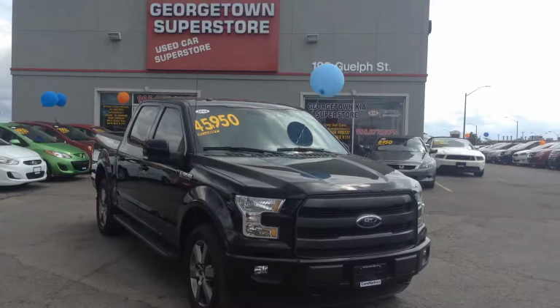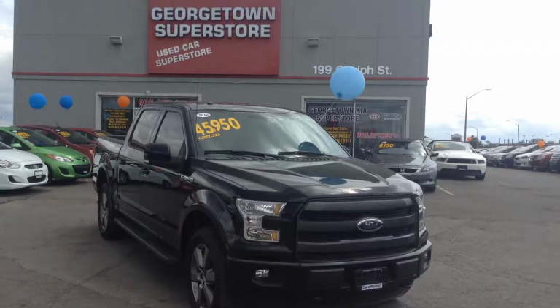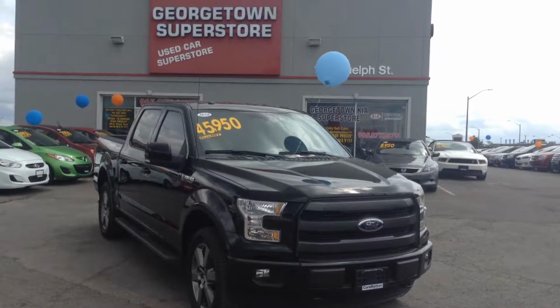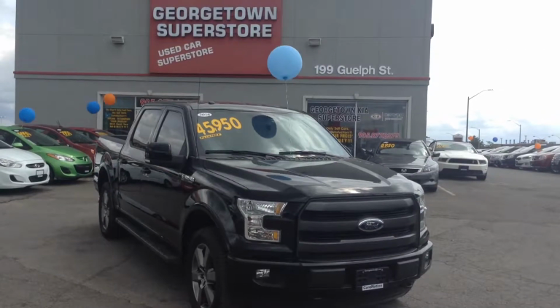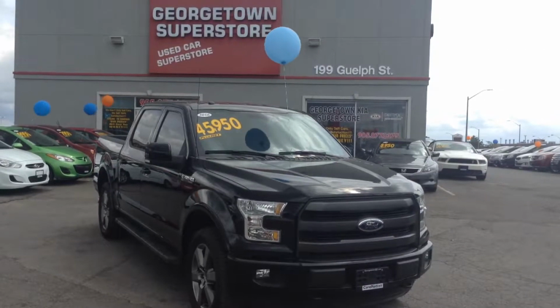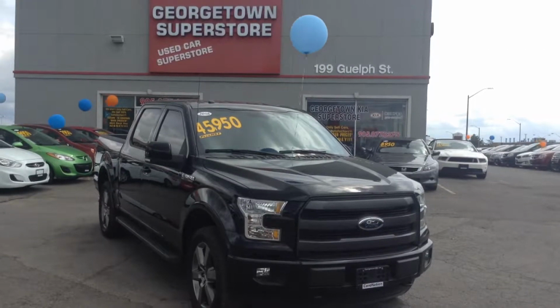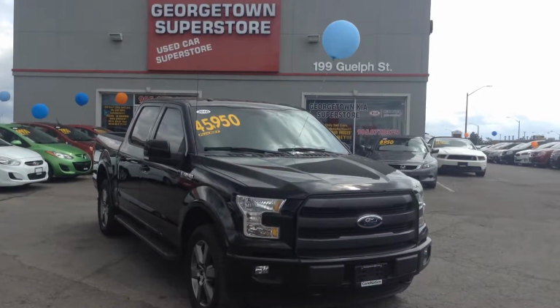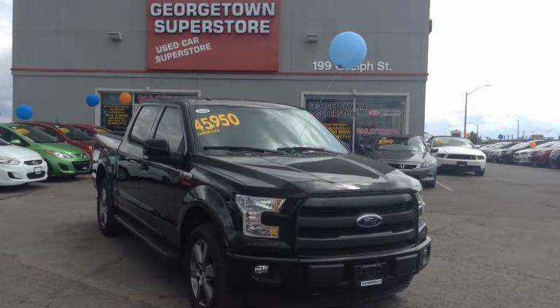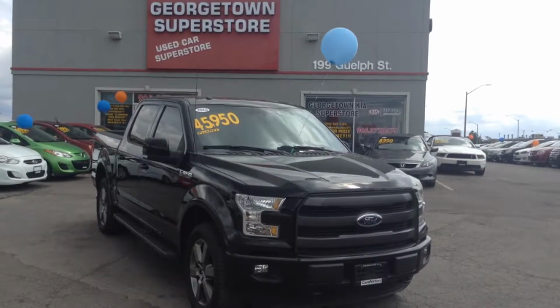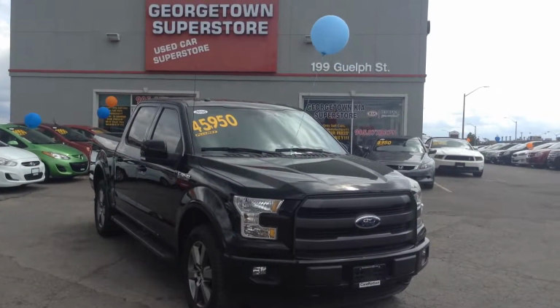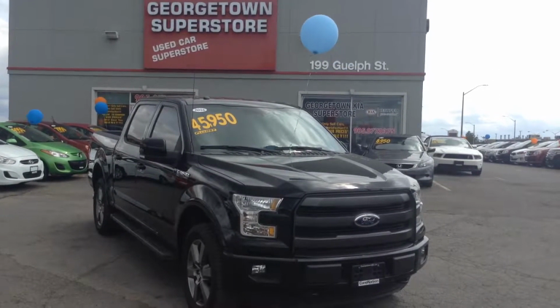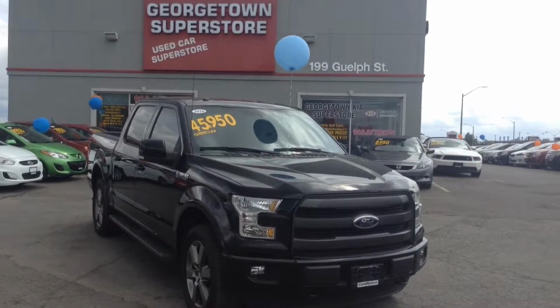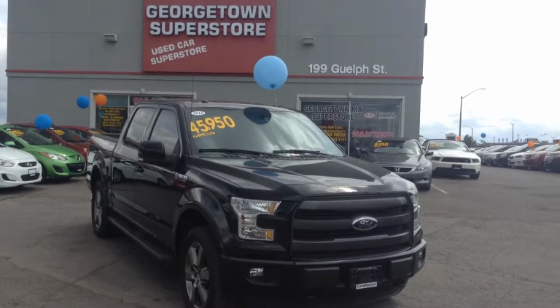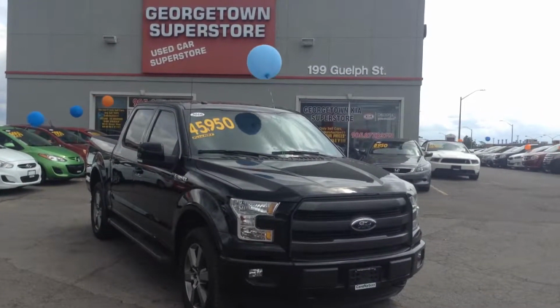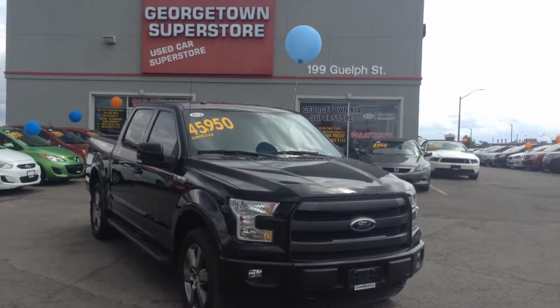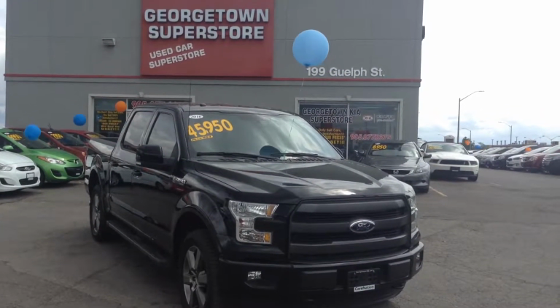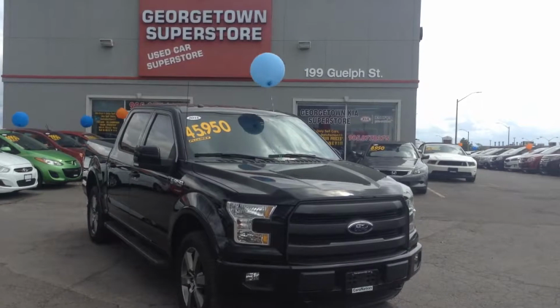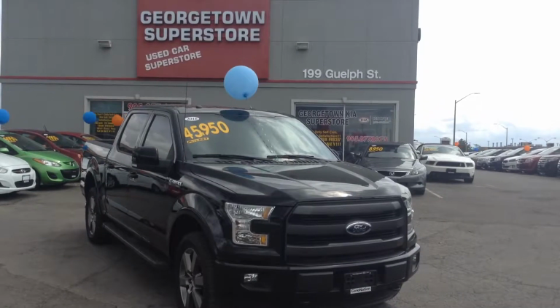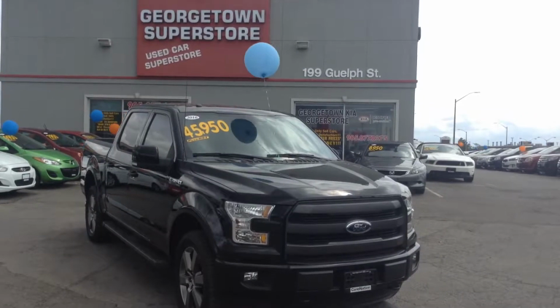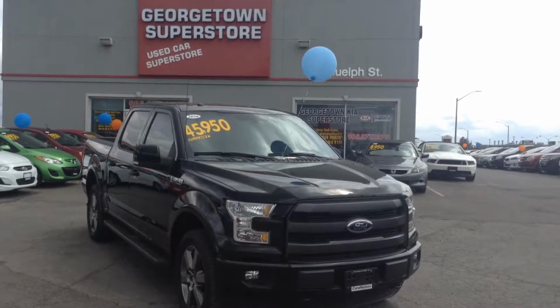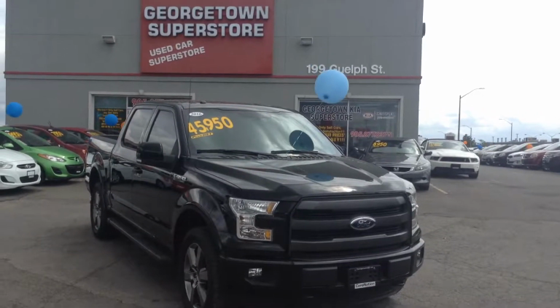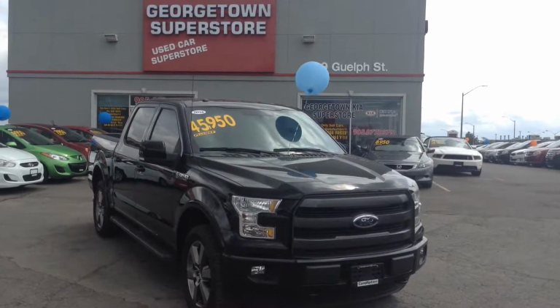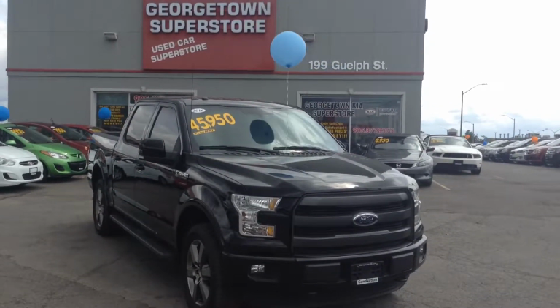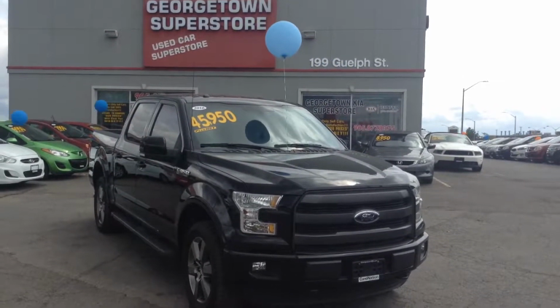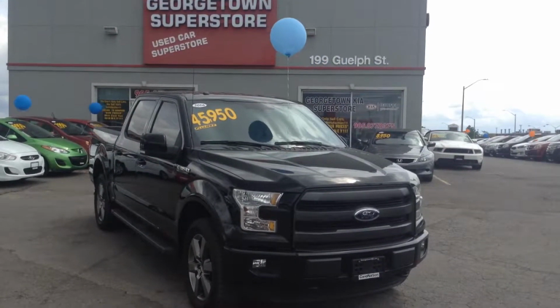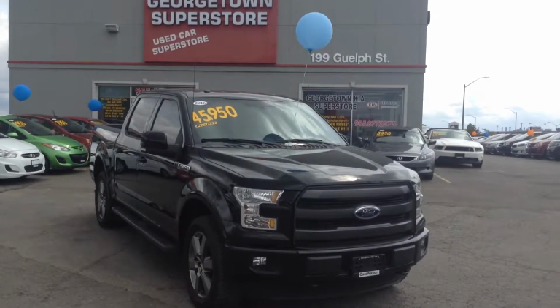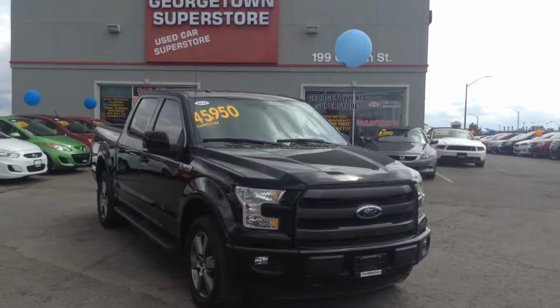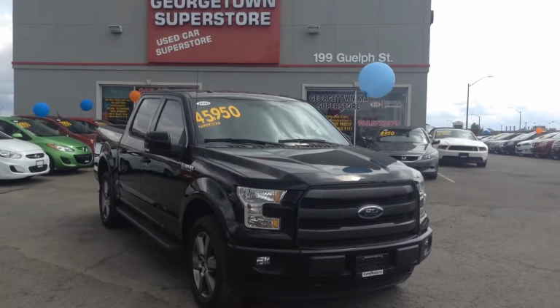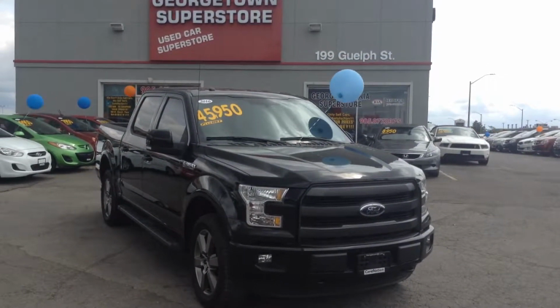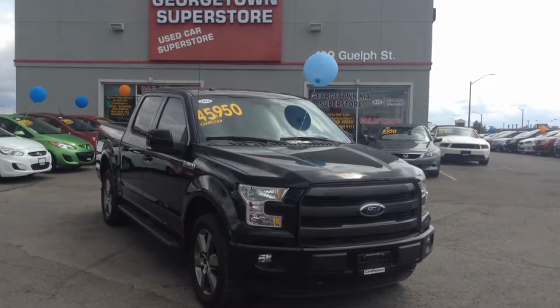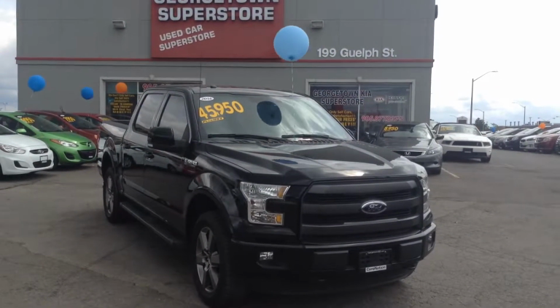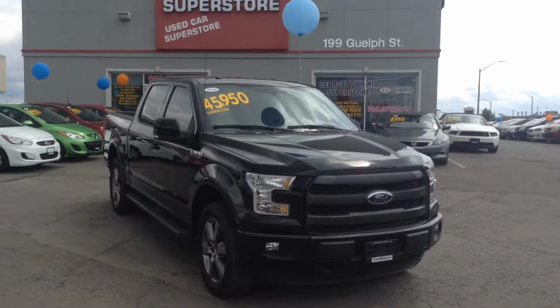Hello, my name is Gavin Craig. I'm one of the product advisors here at Georgetown Kia Superstore. We're located at 199 Guelph Street, Georgetown, Ontario. Our number is 905-877-8375.